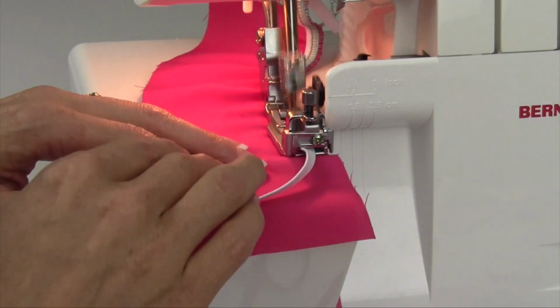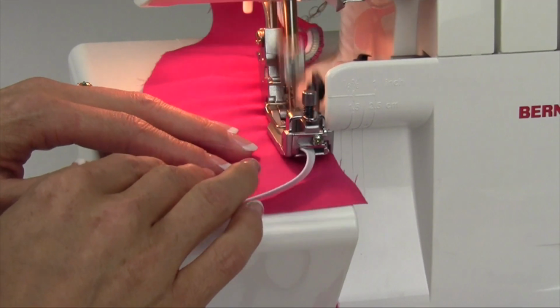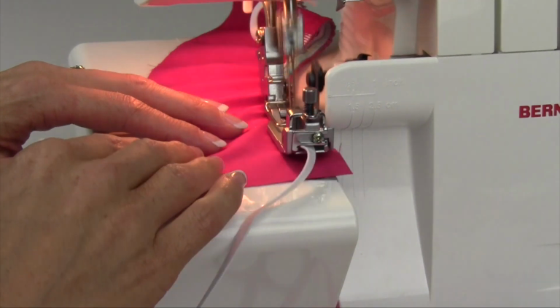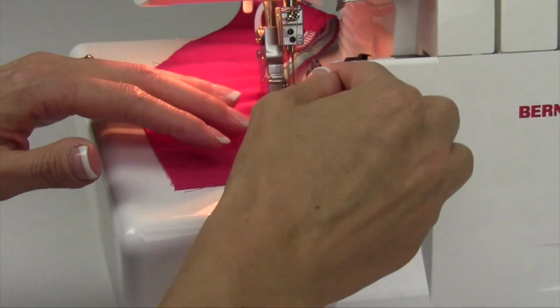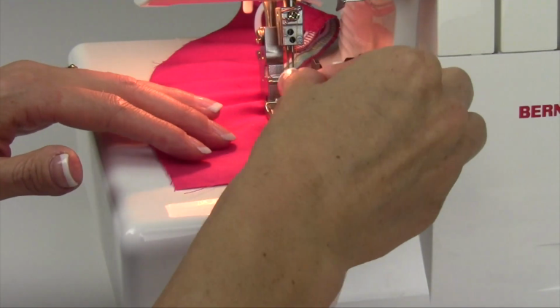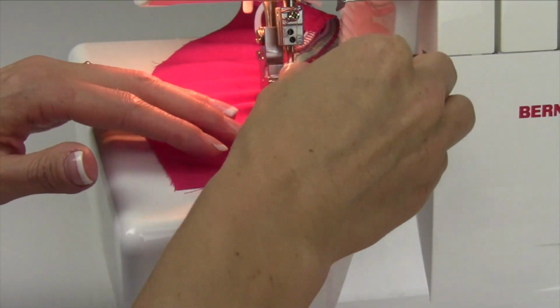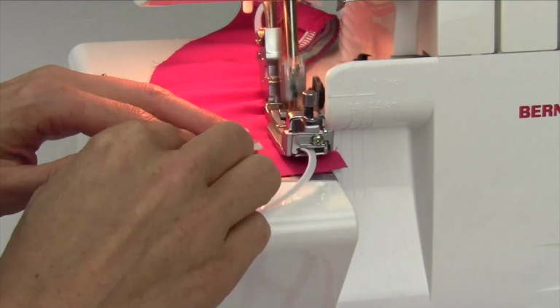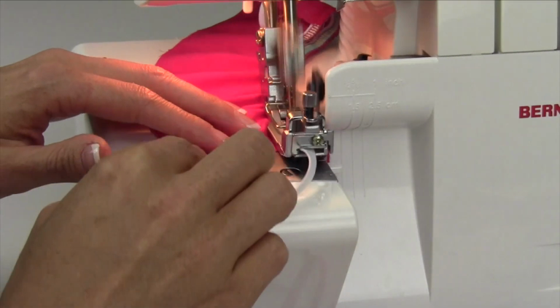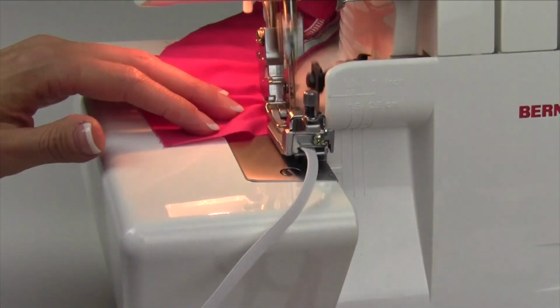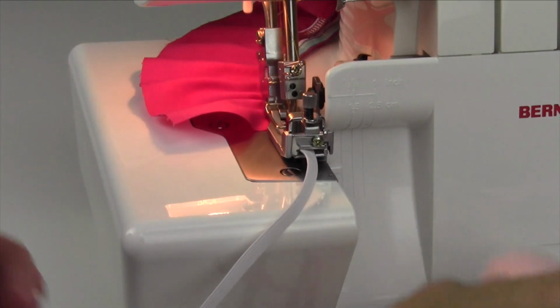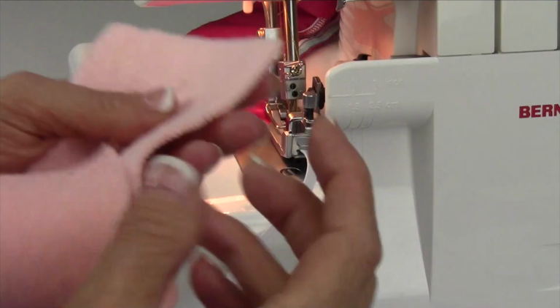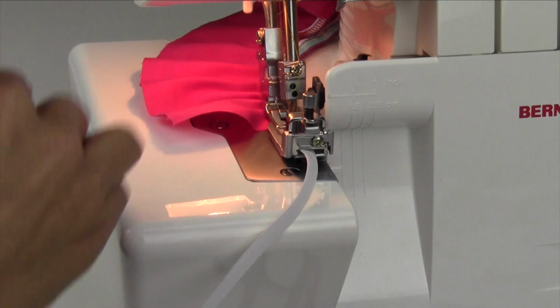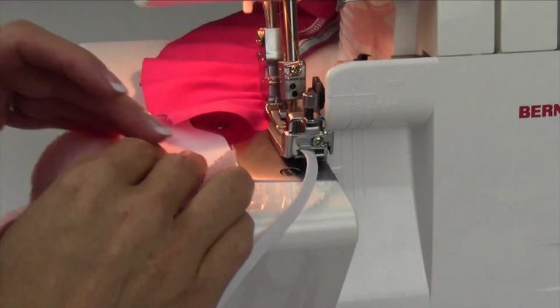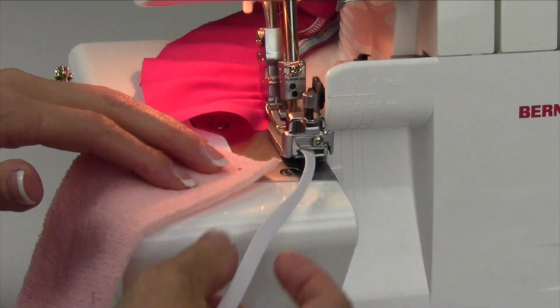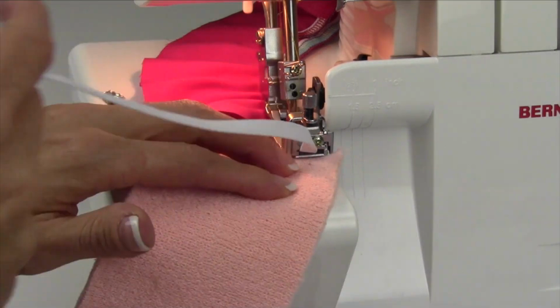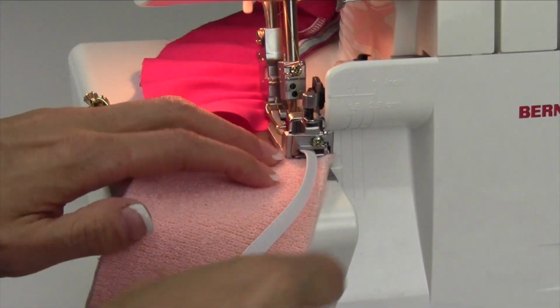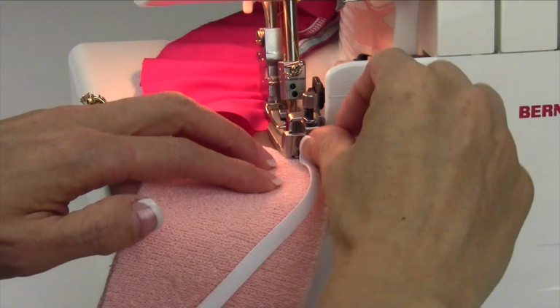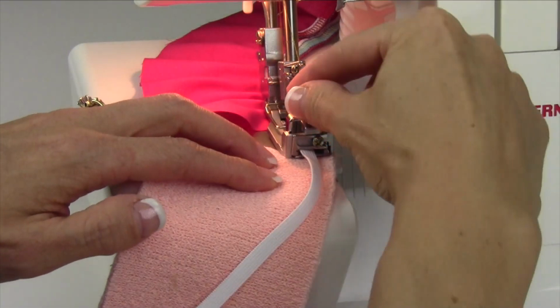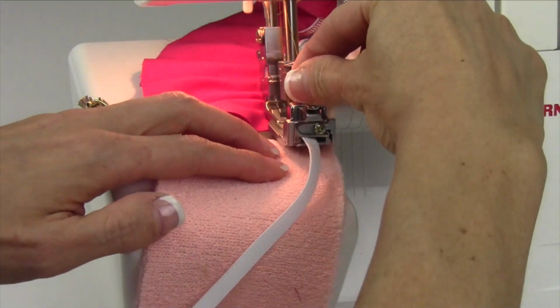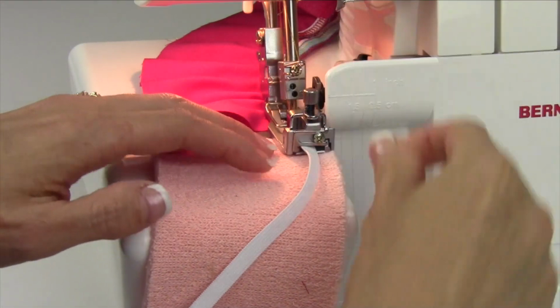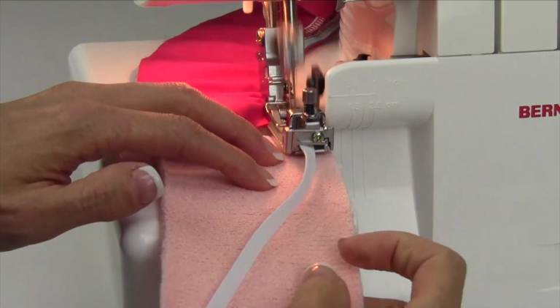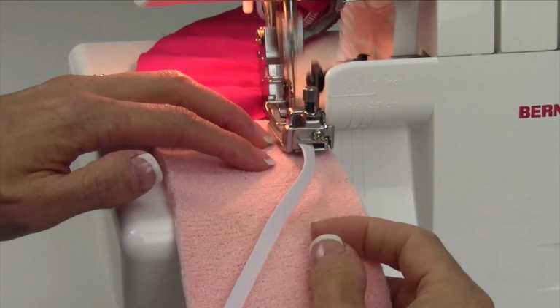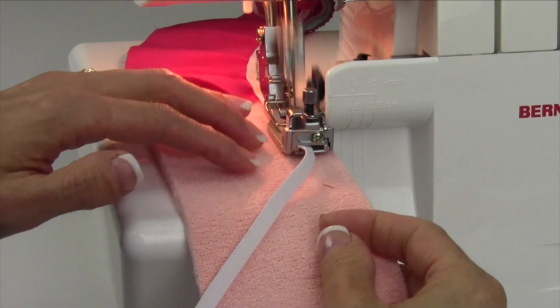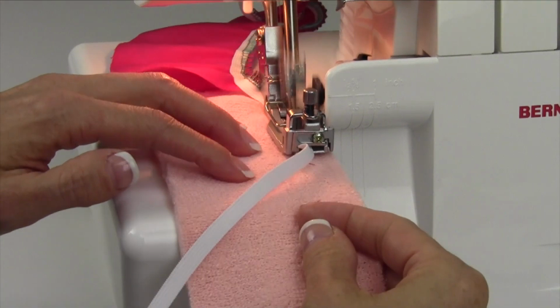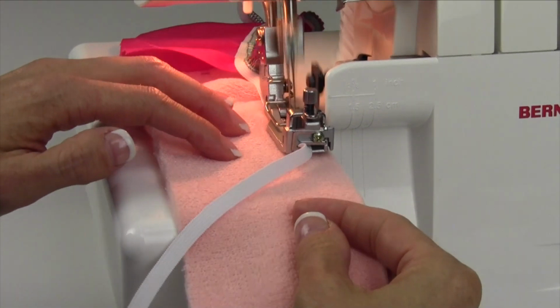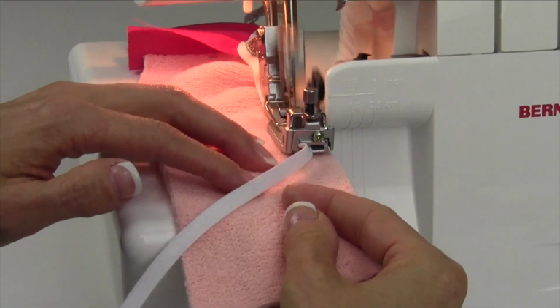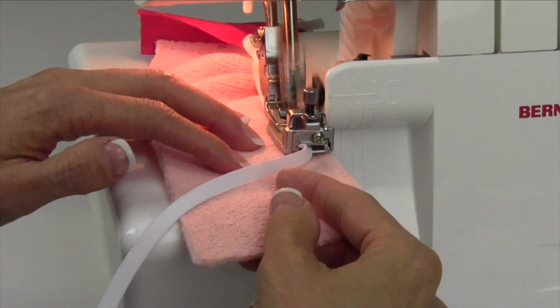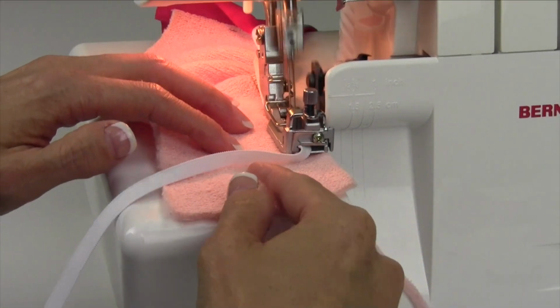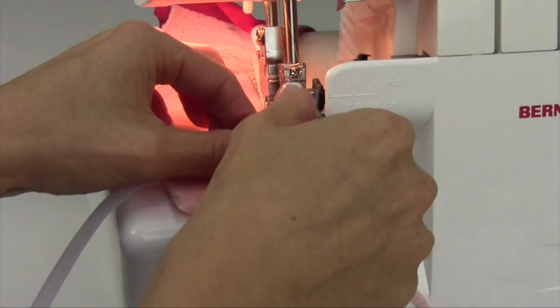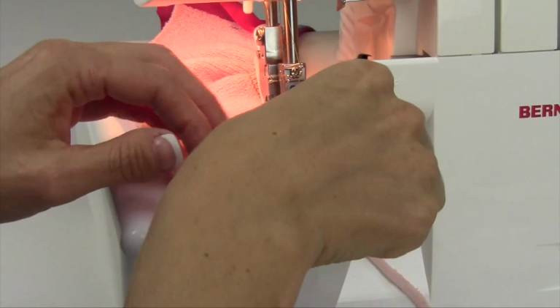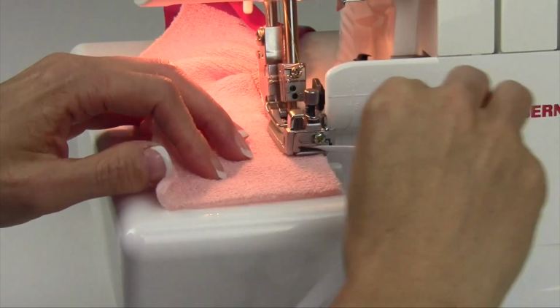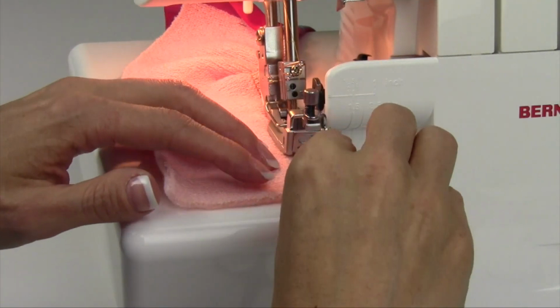Whether you're doing cotton fabric, you can adjust it as you go. If you need more stretch or less stretch, just run another piece of fabric in. Once you have this all set, it might be worth going ahead and doing all your elastic edges all at once.